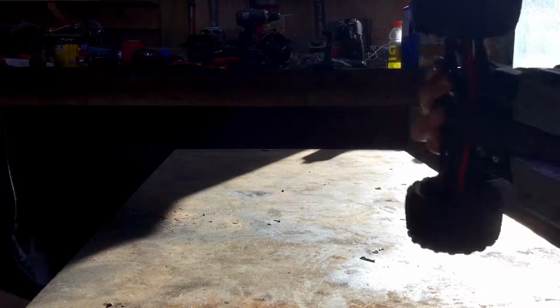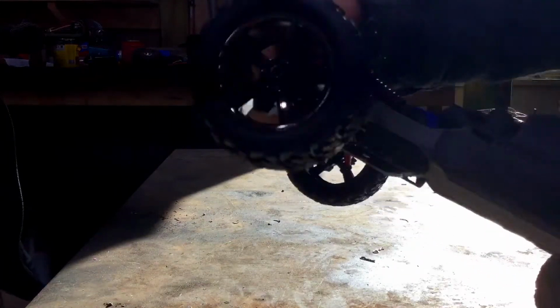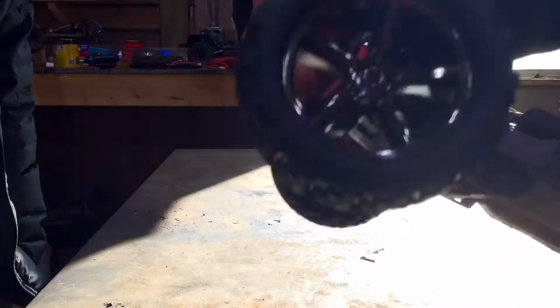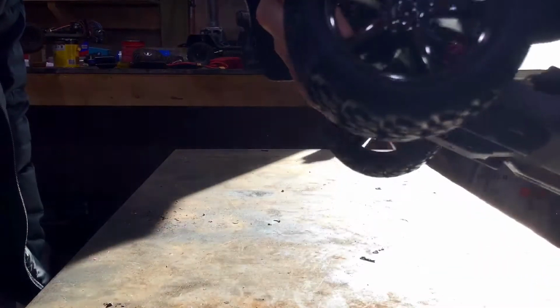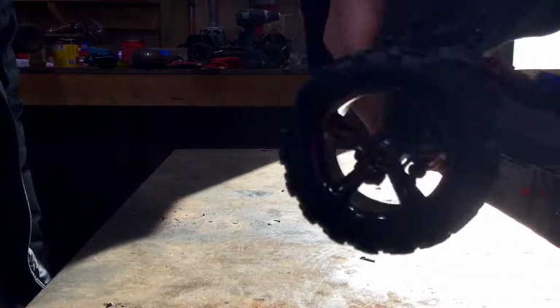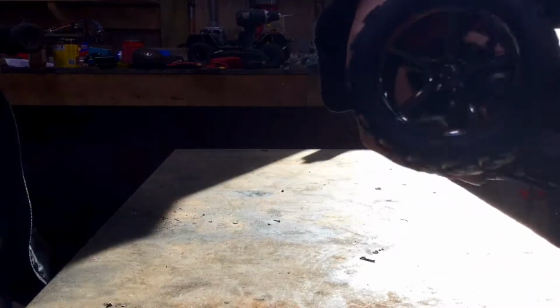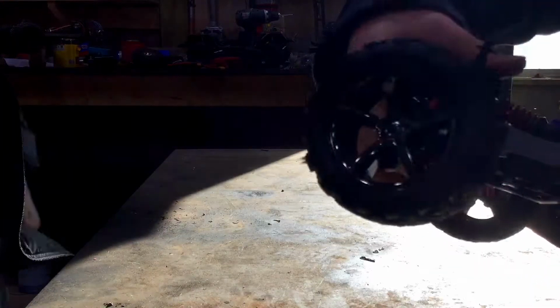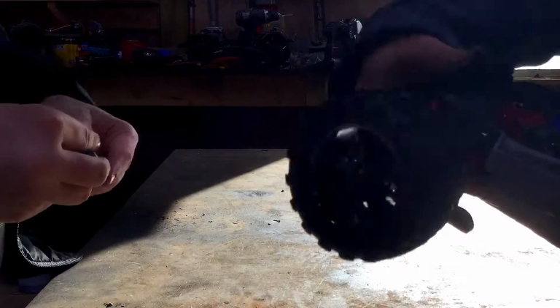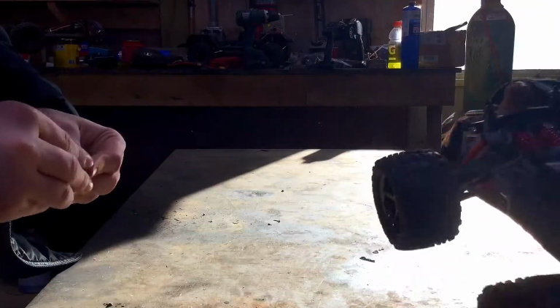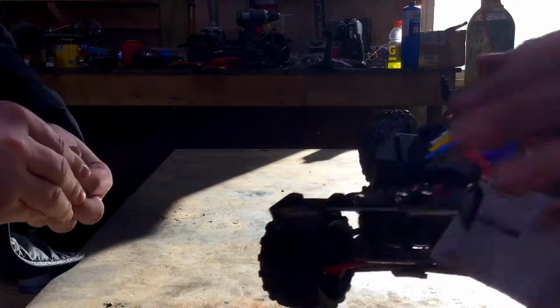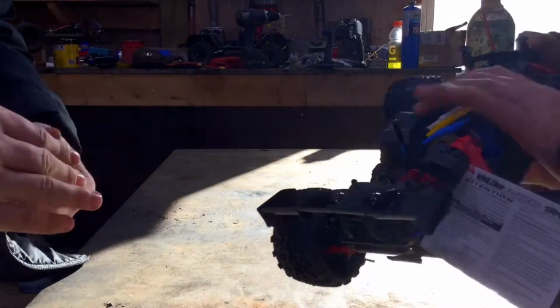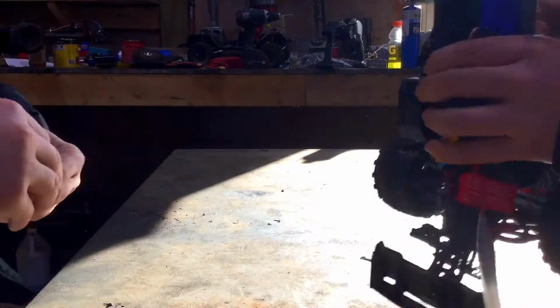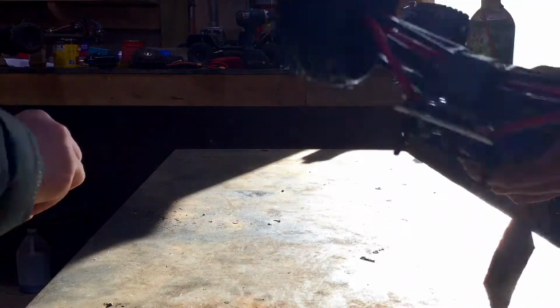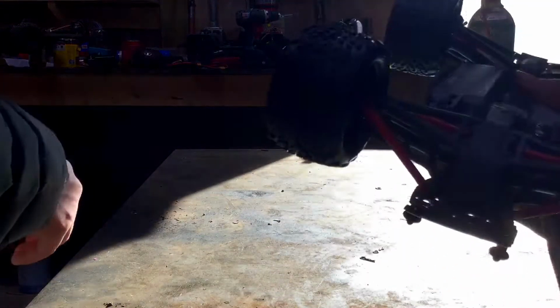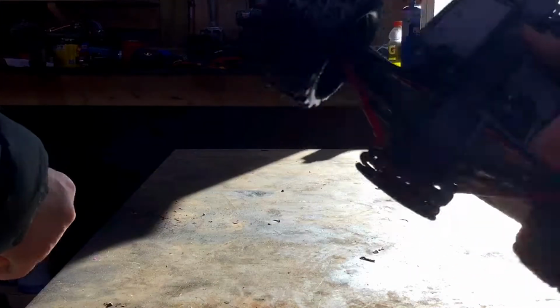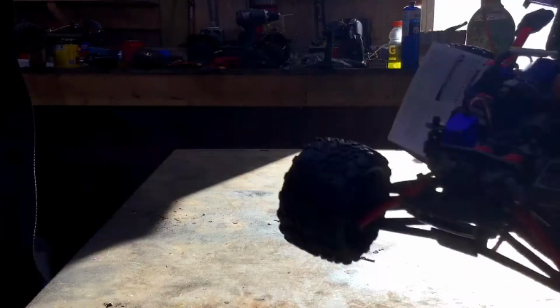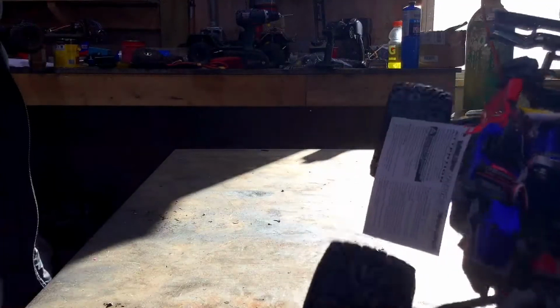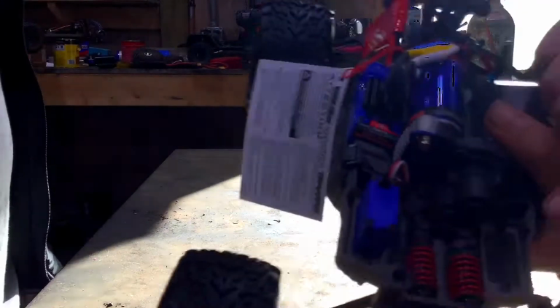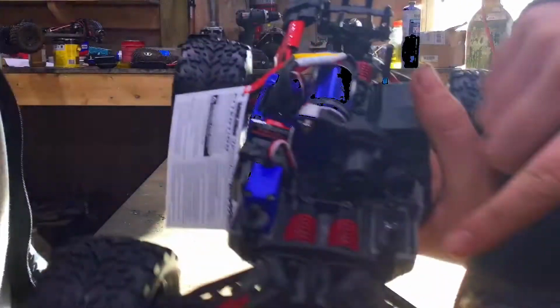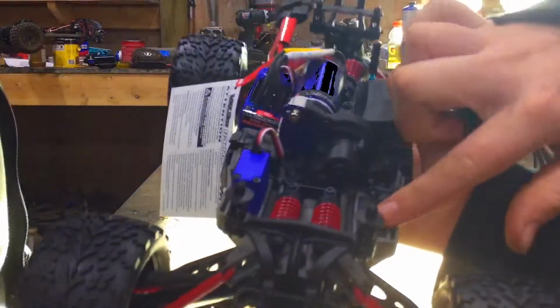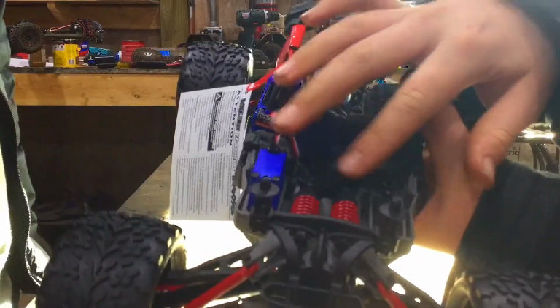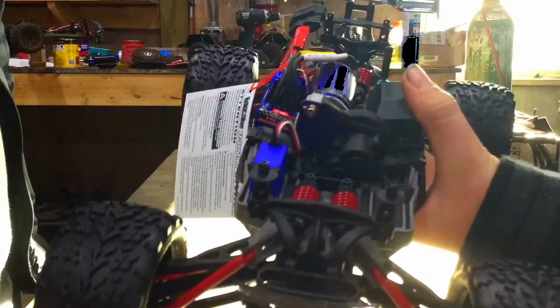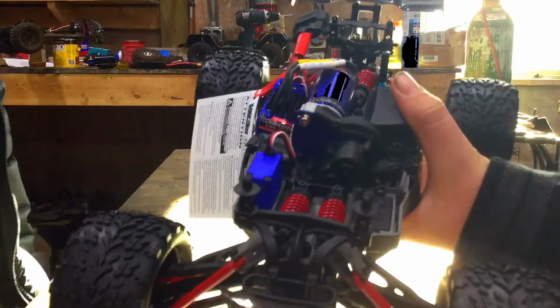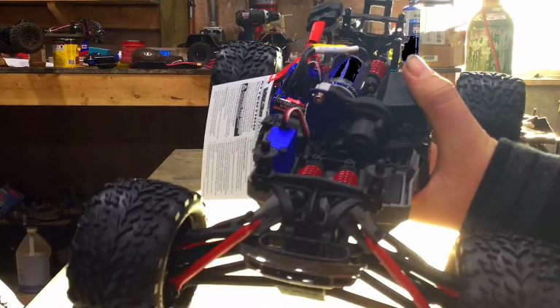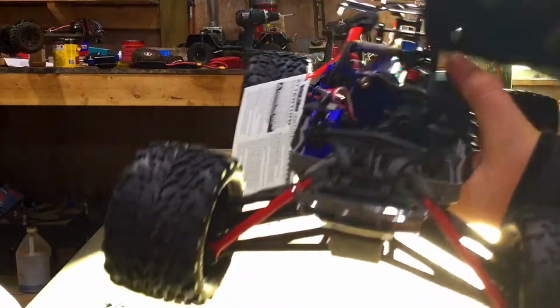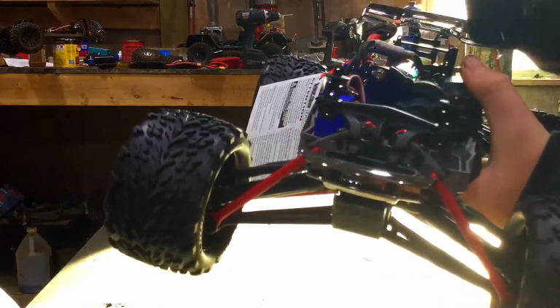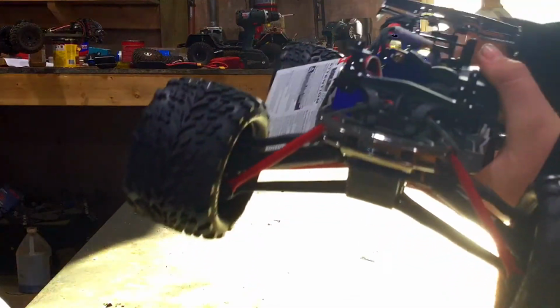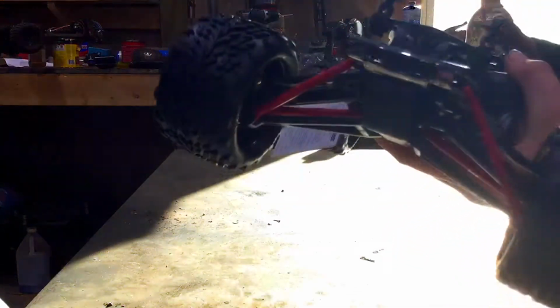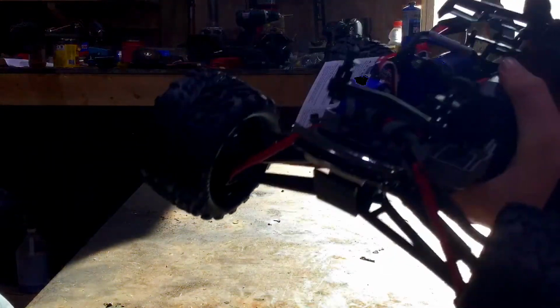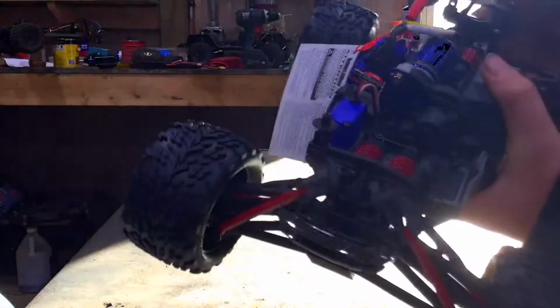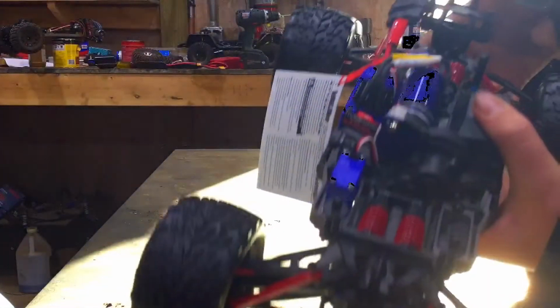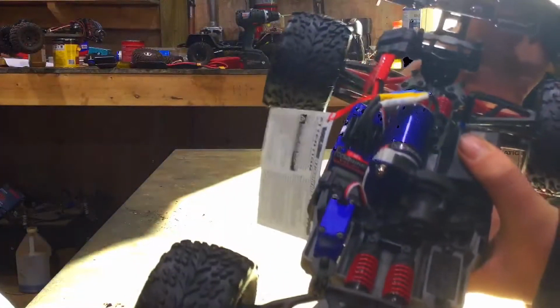I really like the color of the wheels — feels very quality. Traxxas outdid themselves once again. You can actually see the spots for two steering servos, but you only run one so you don't have to sync them.